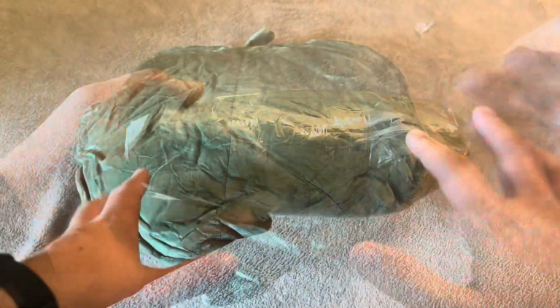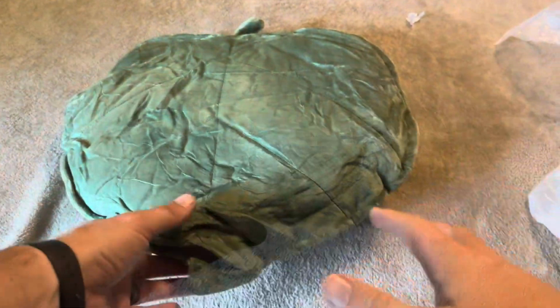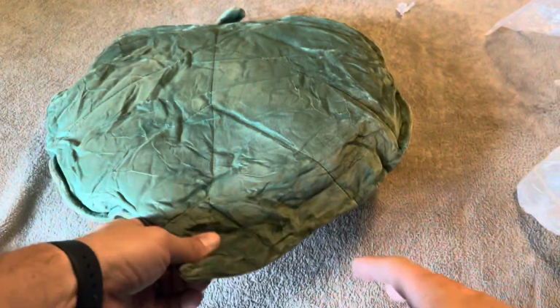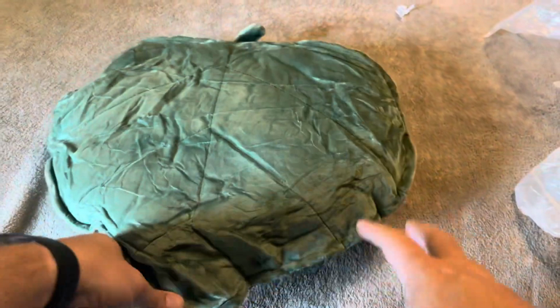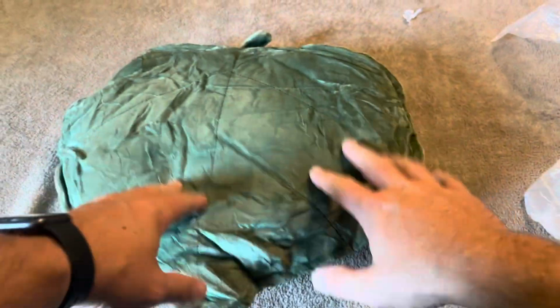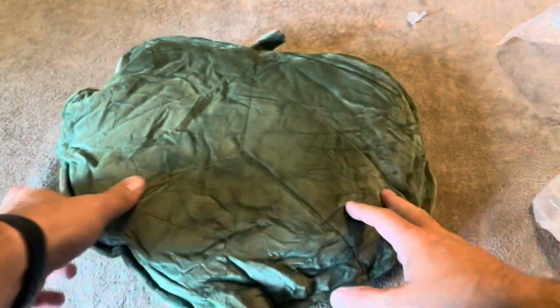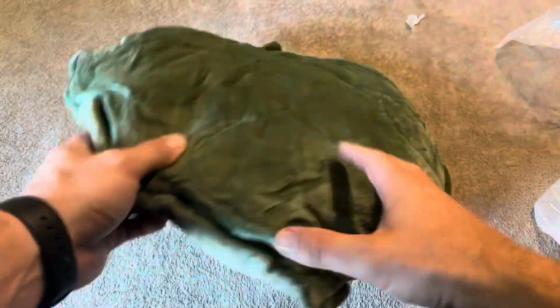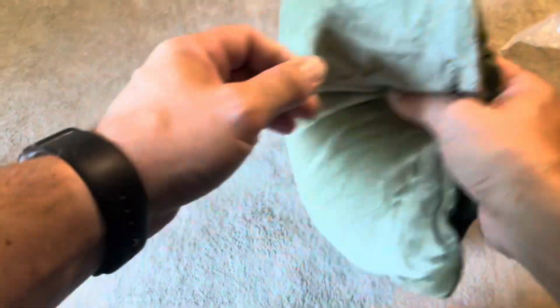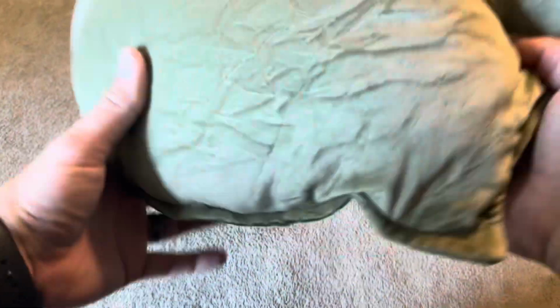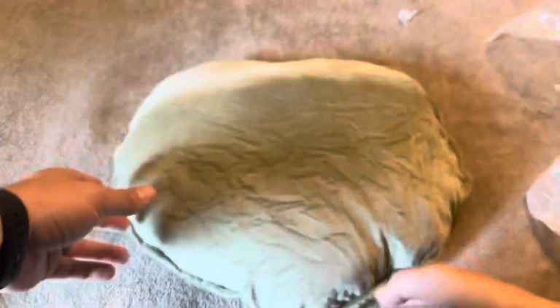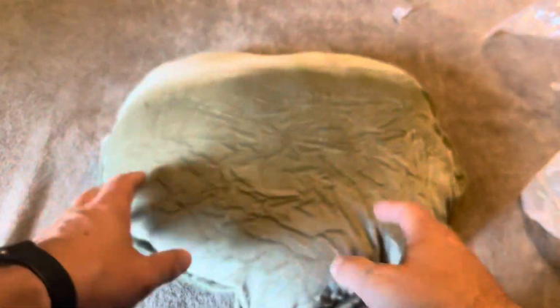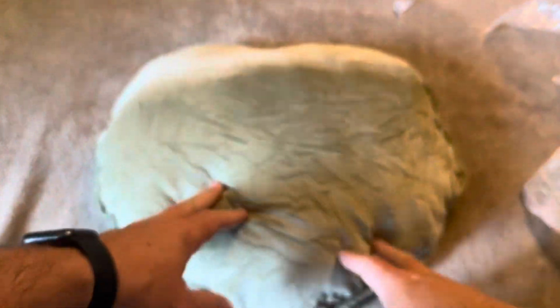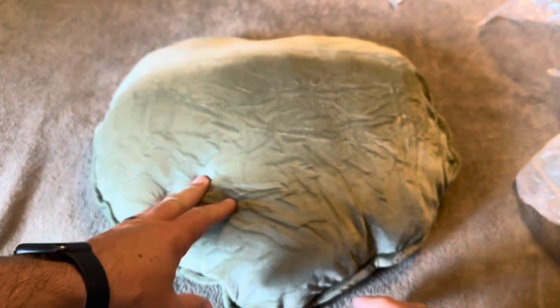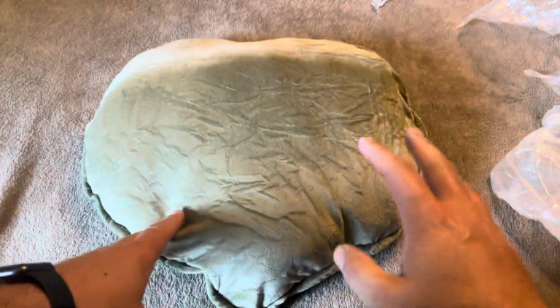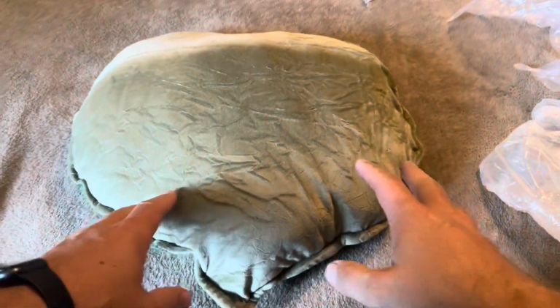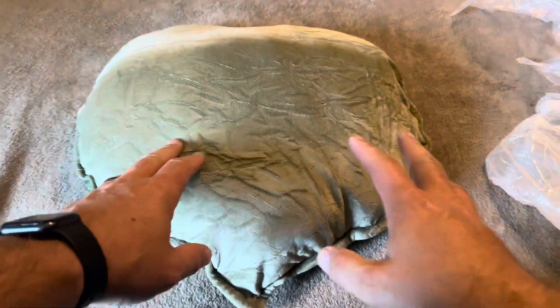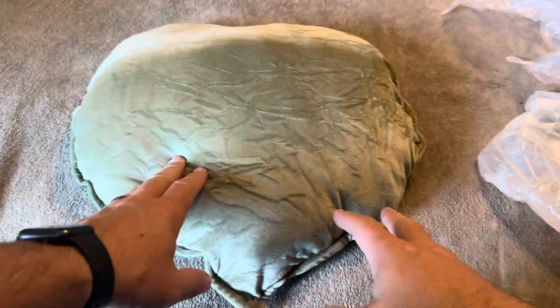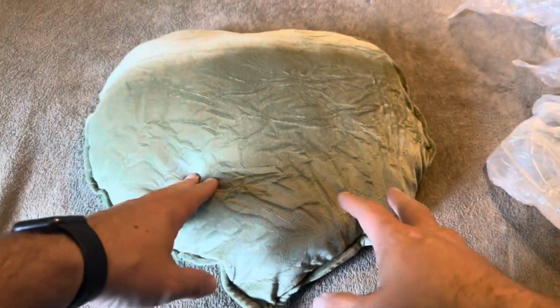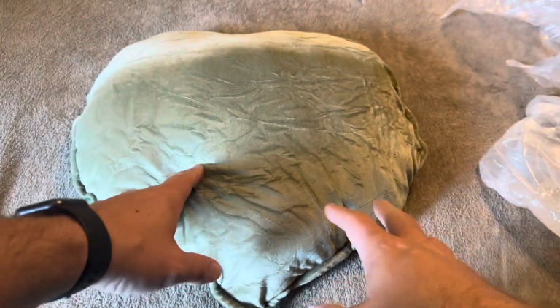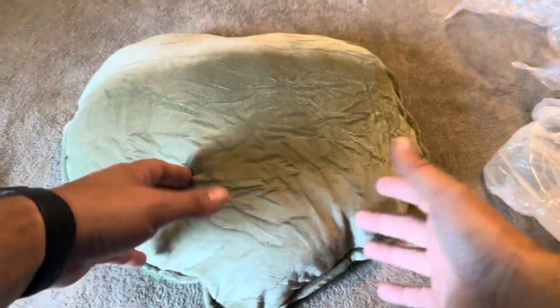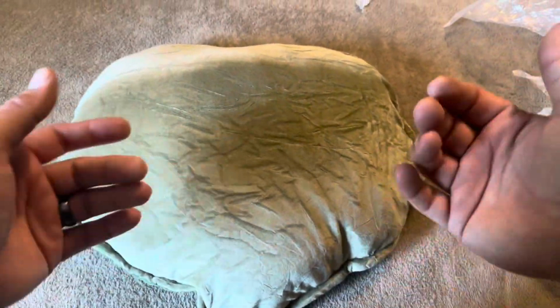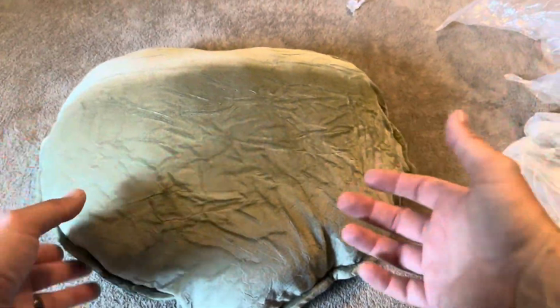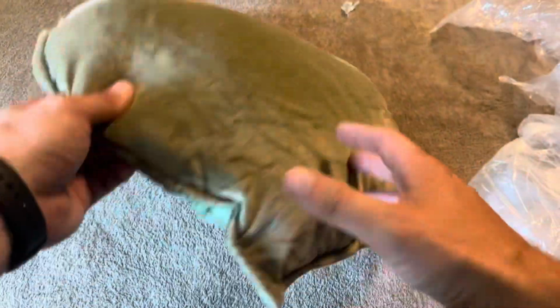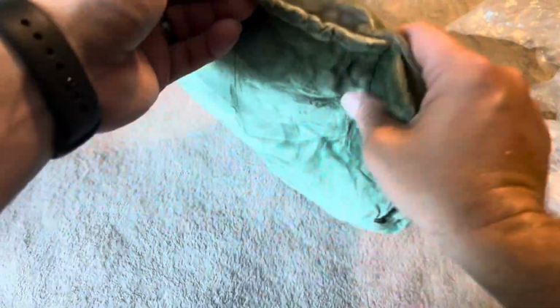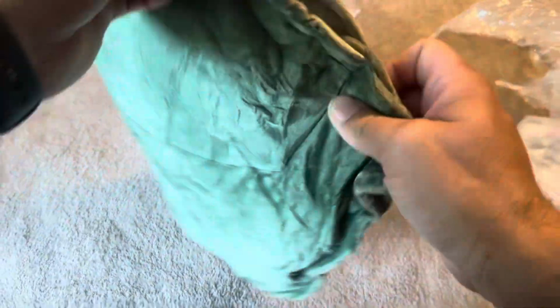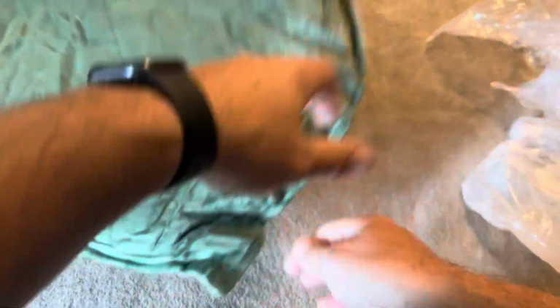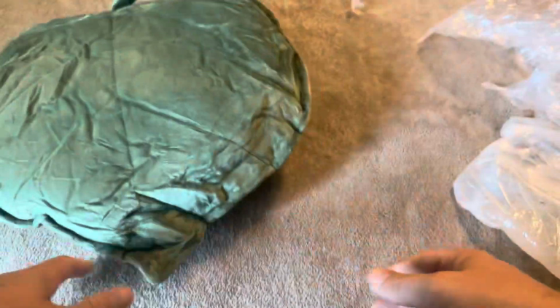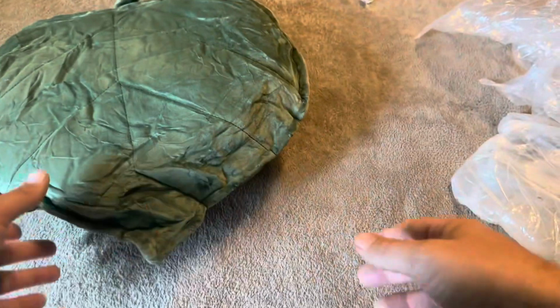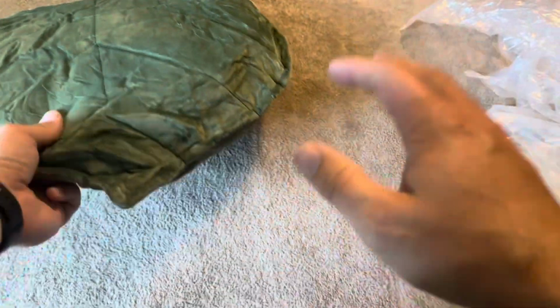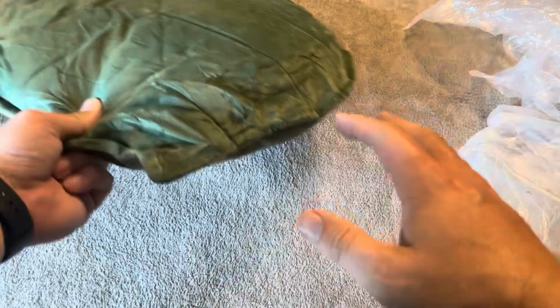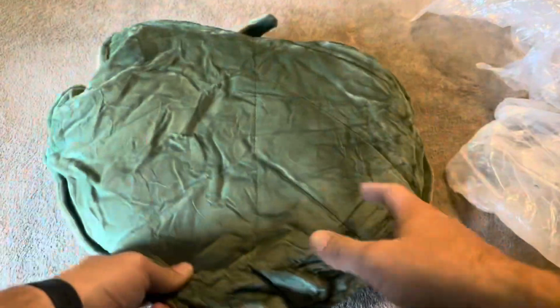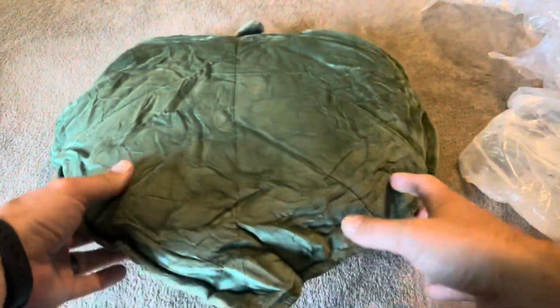Now being that it was shrink-wrapped, this is going to take a while to puff up. You can obviously throw it in your dryer or something like that to get it to inflate a little bit faster. A couple things about this though —